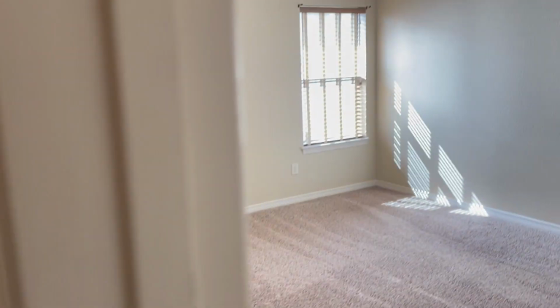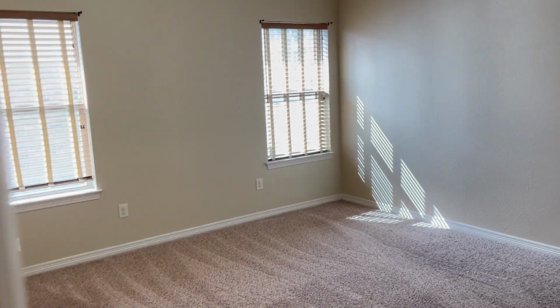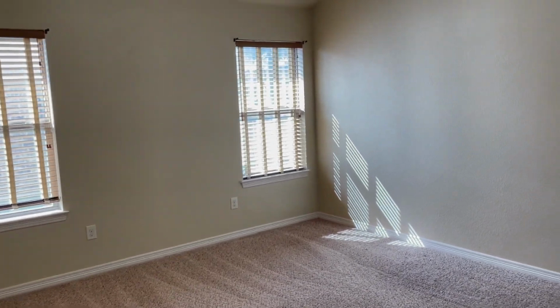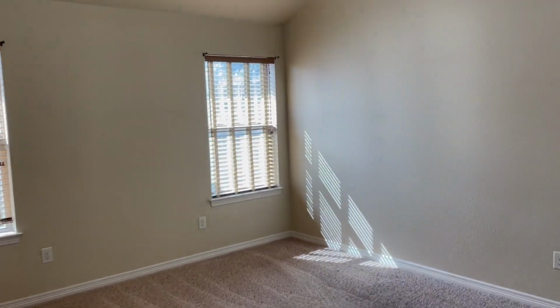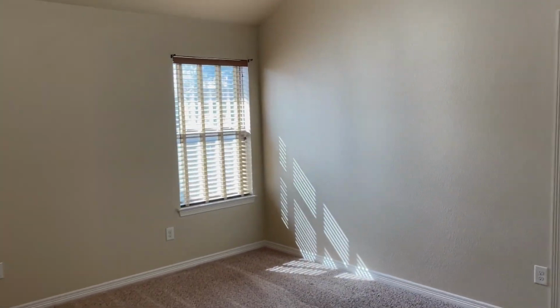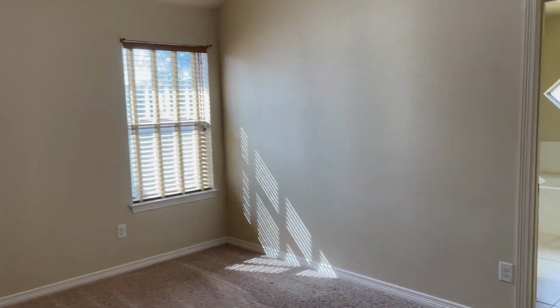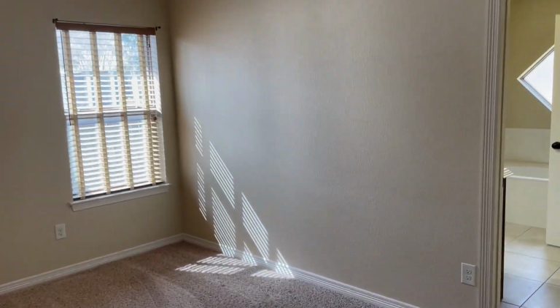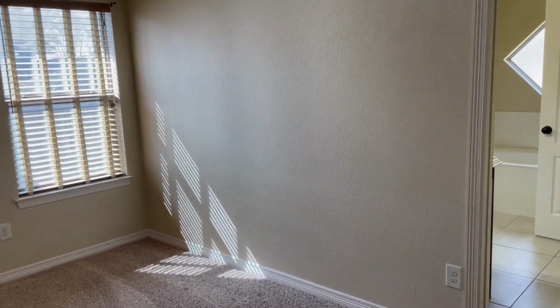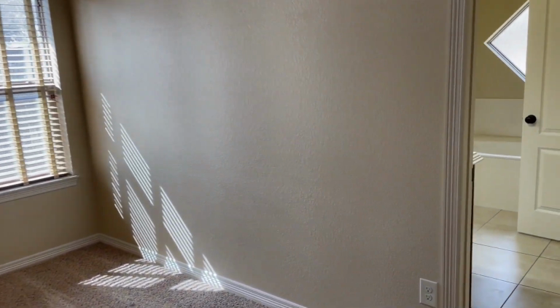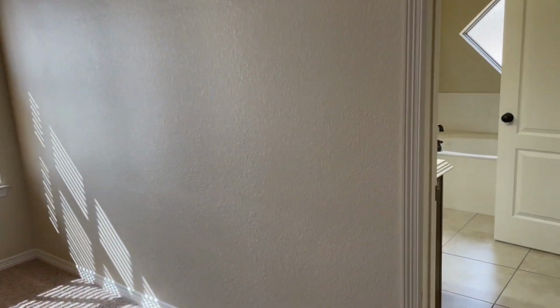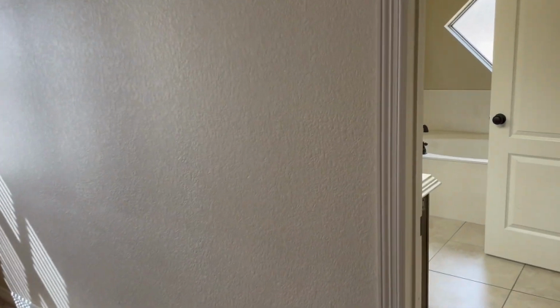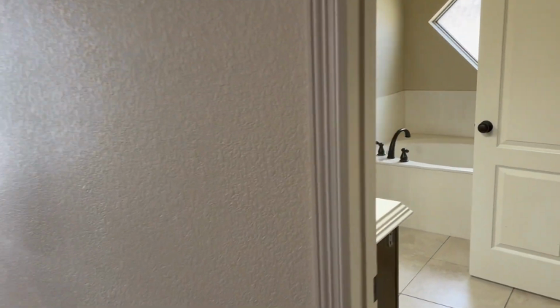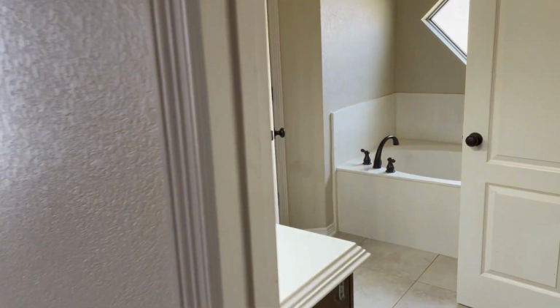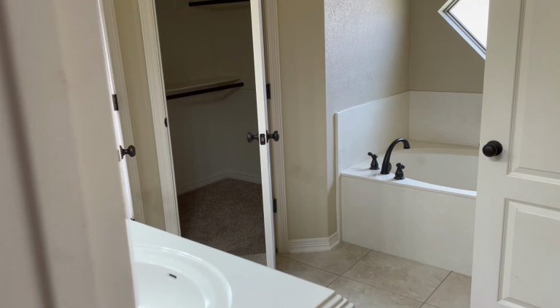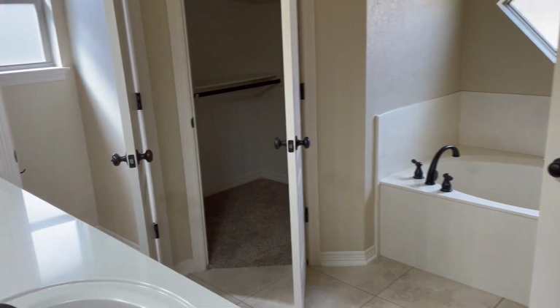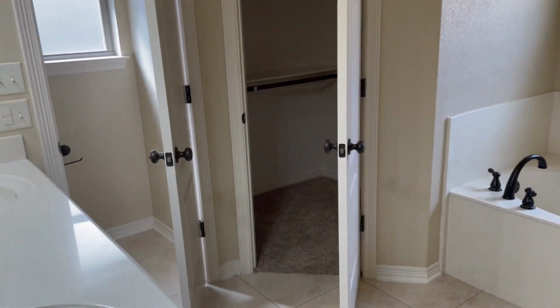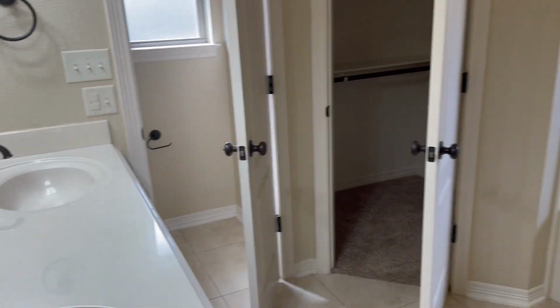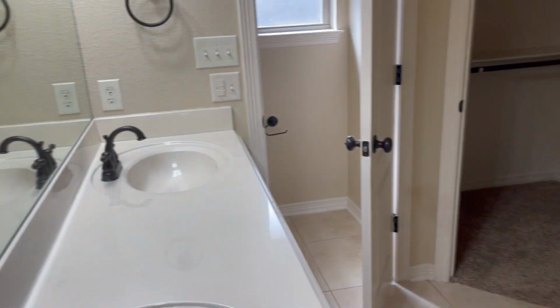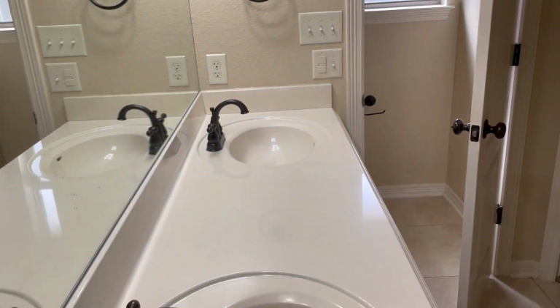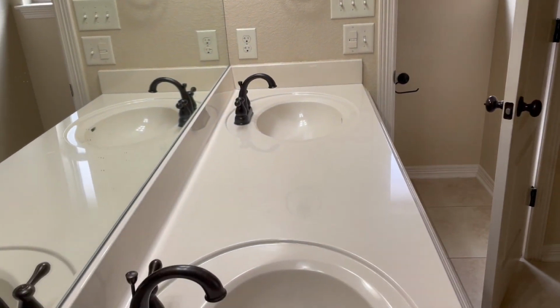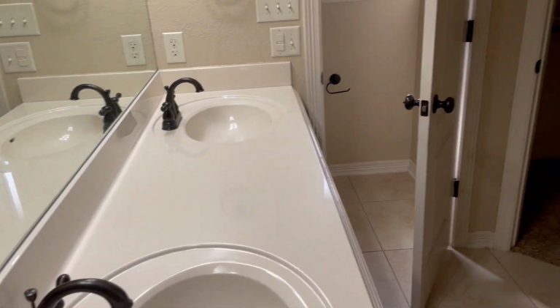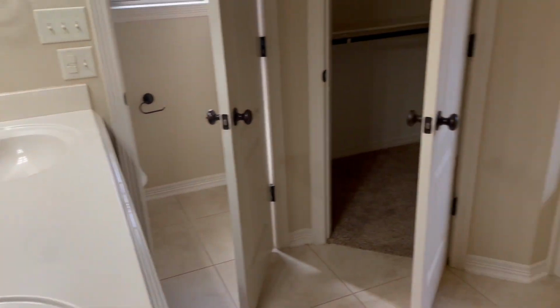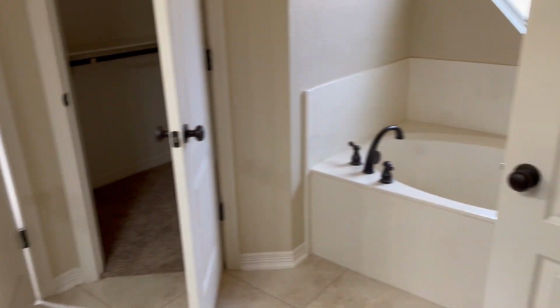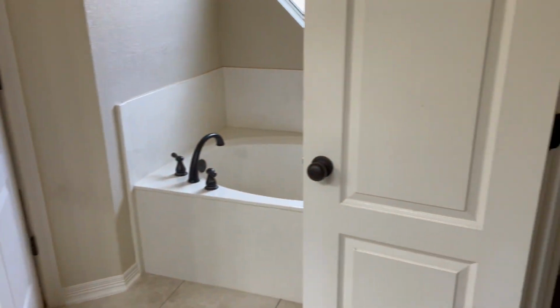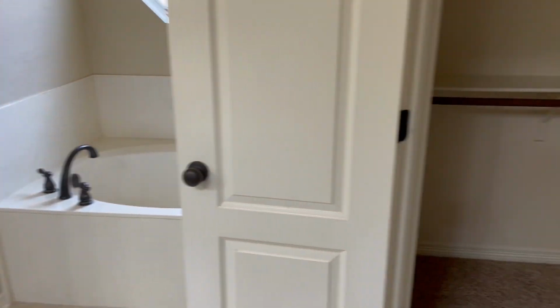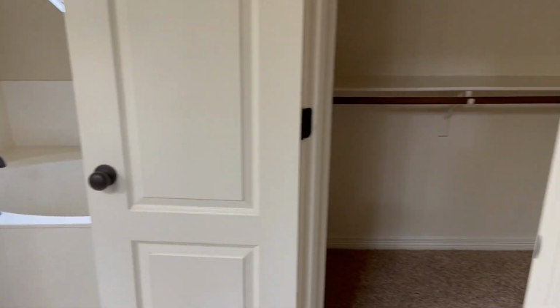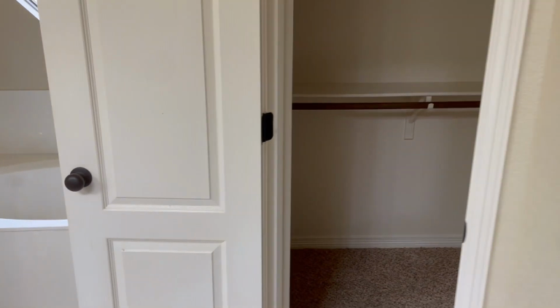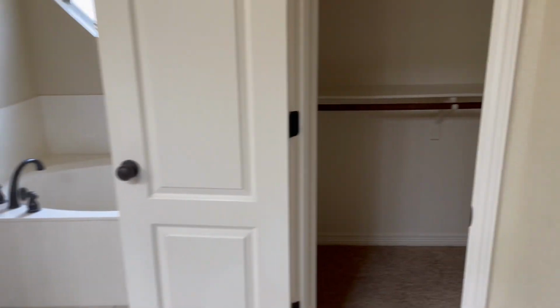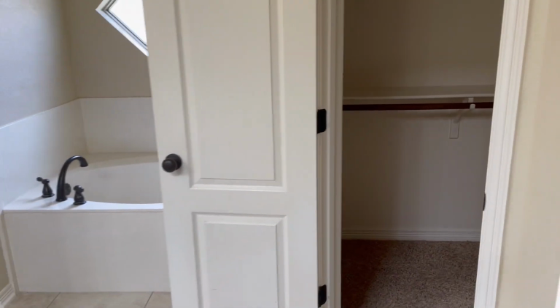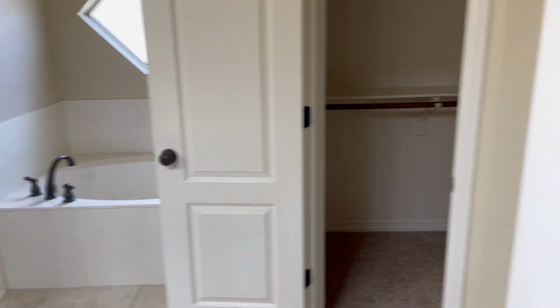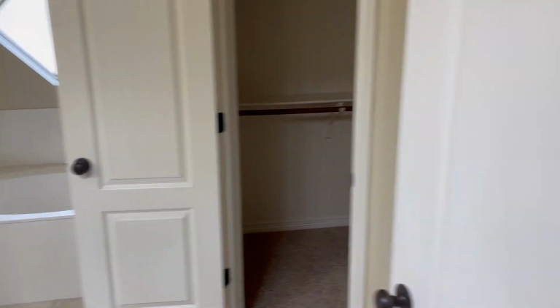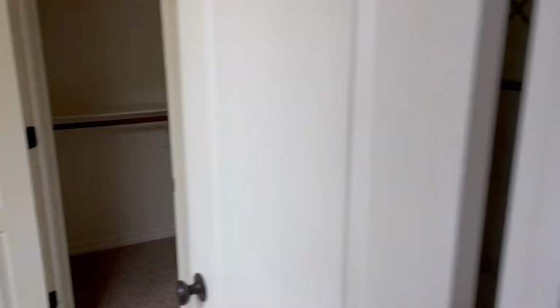There's the main bedroom. Two closets, two vanities in here. Stand-up shower also in here, separate.